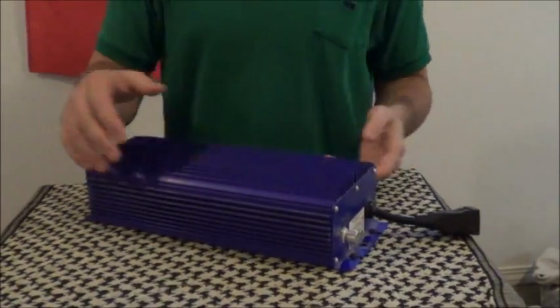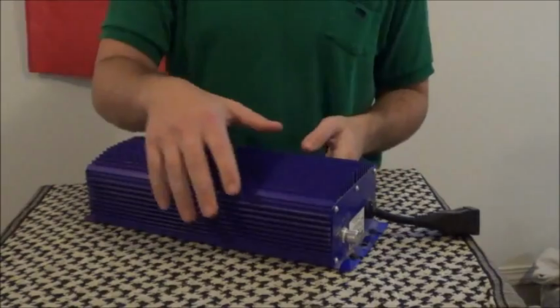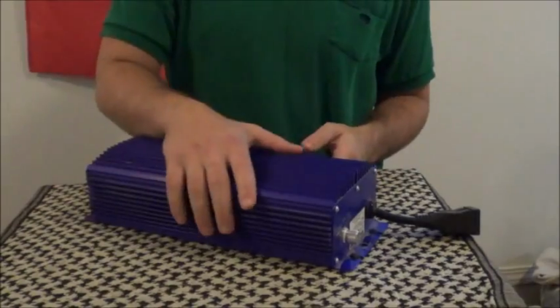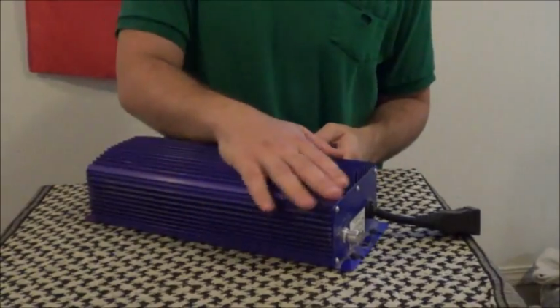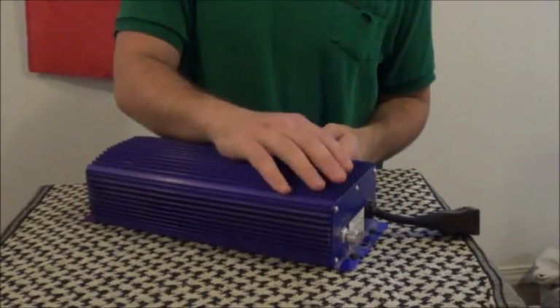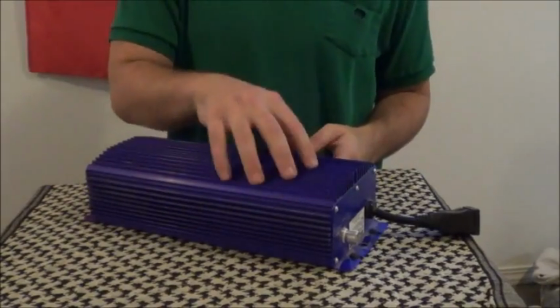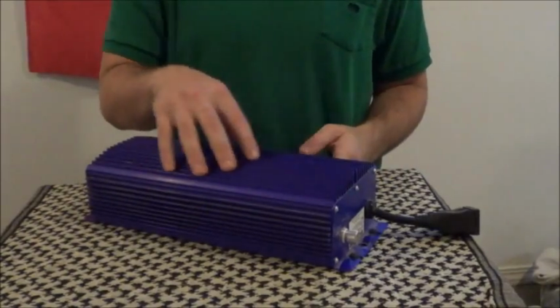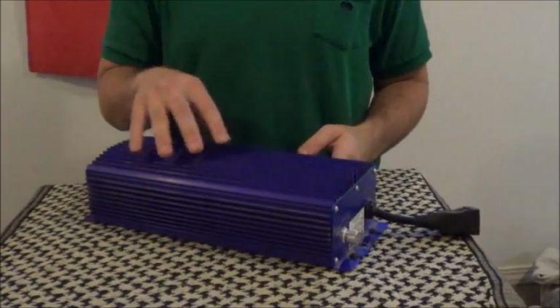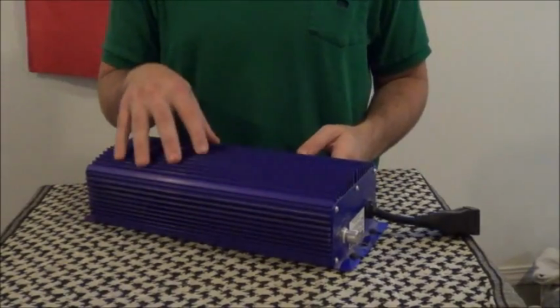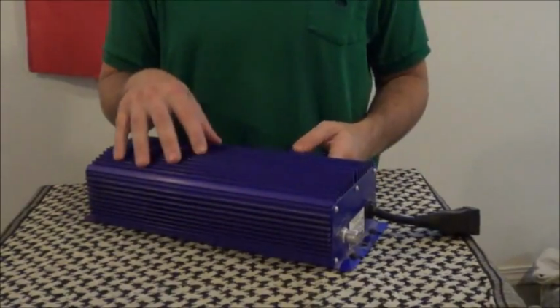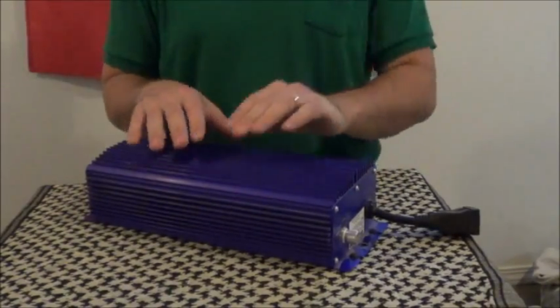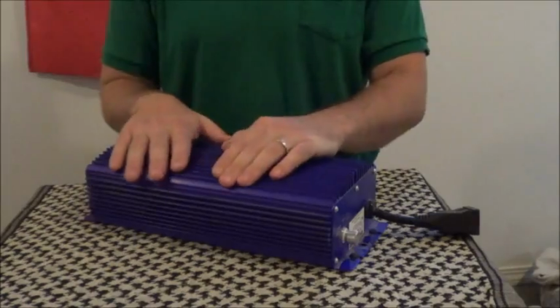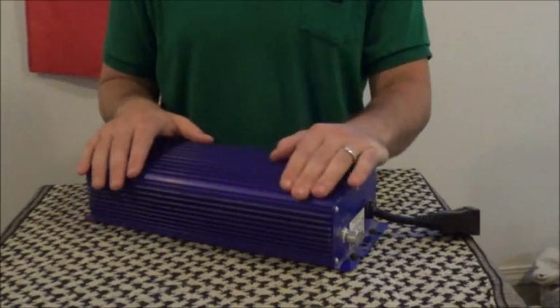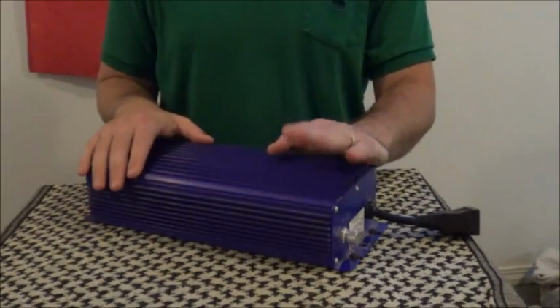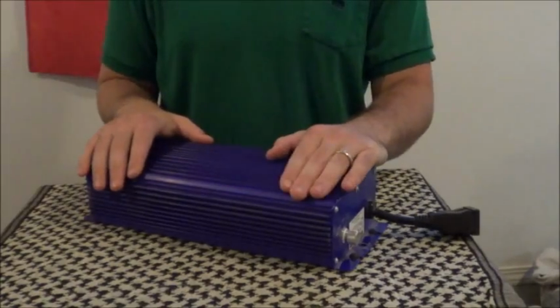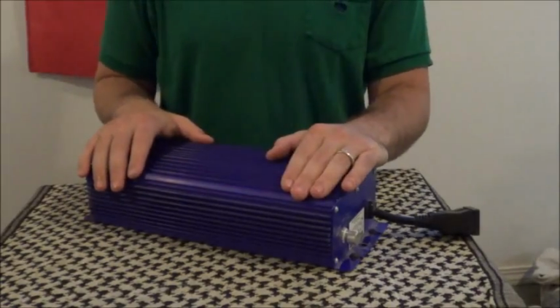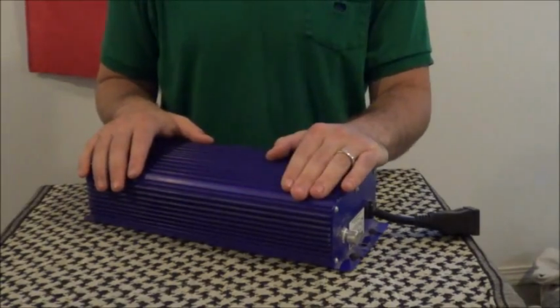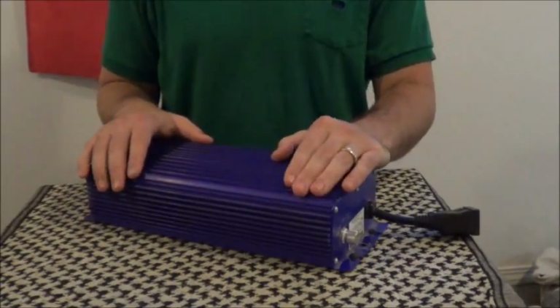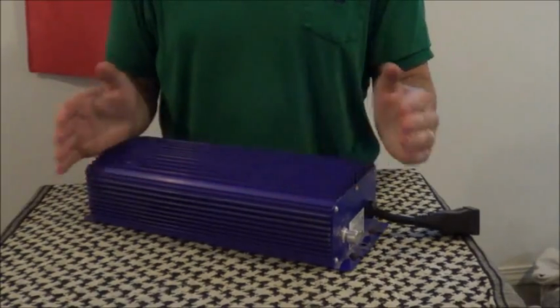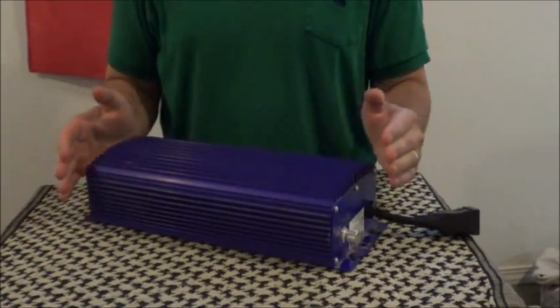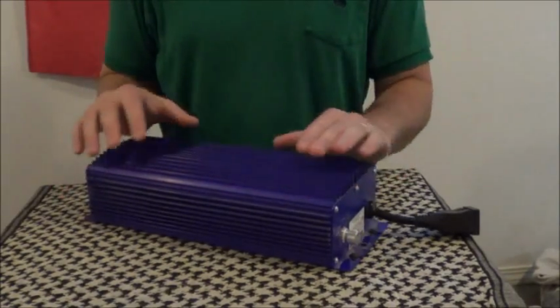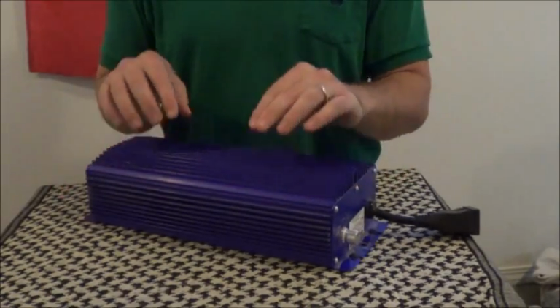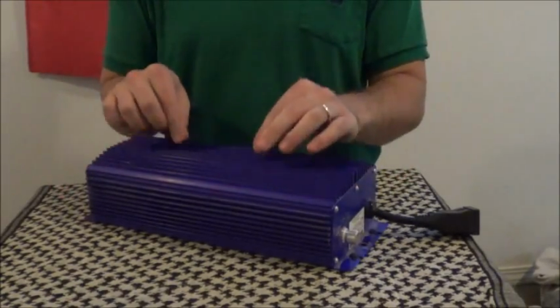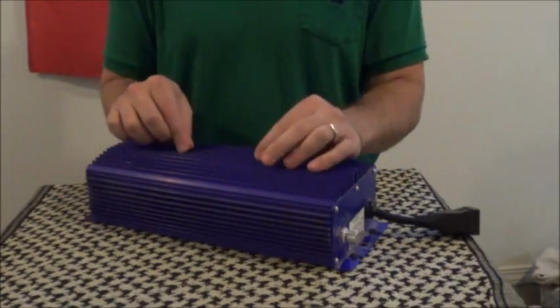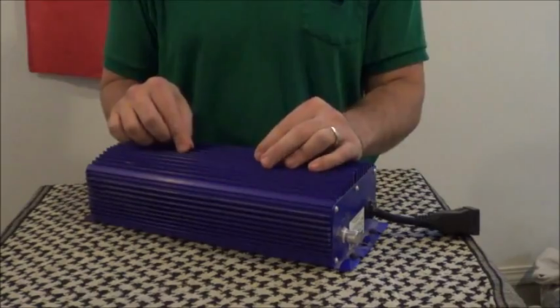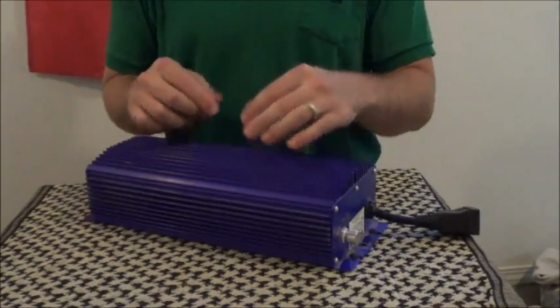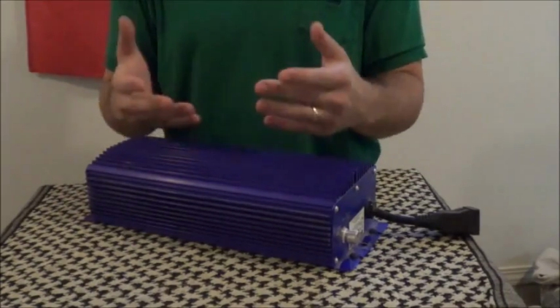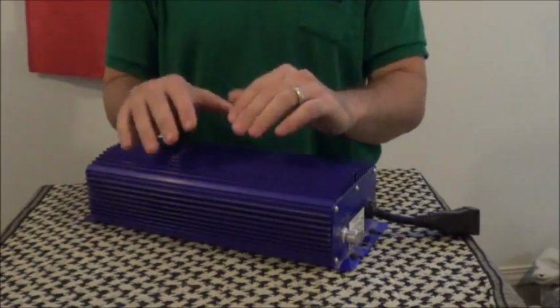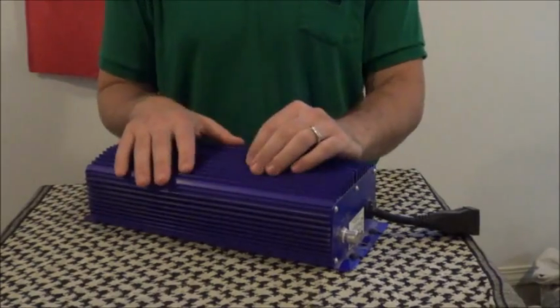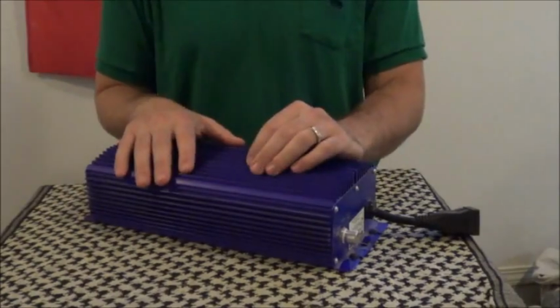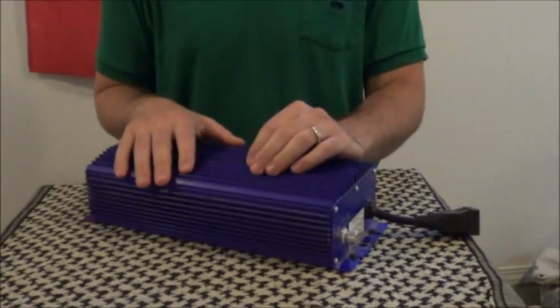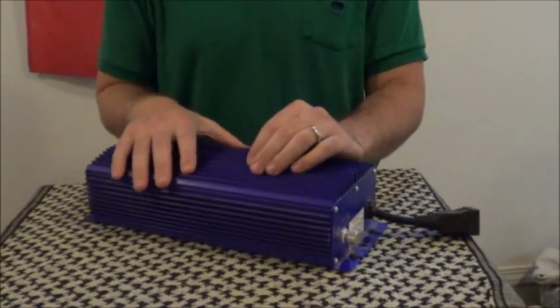This is a Lumatec 600 watt digital ballast. Let's talk about its advantages a little bit. First off, it is very quiet — much quieter than a magnetic ballast.